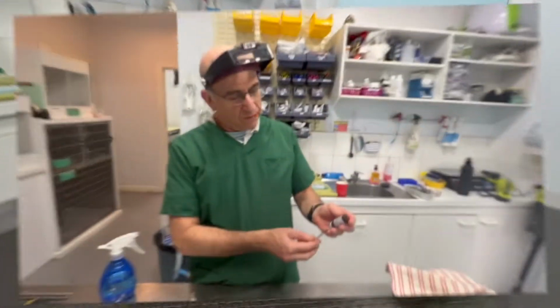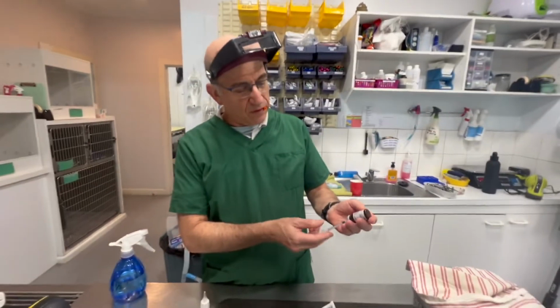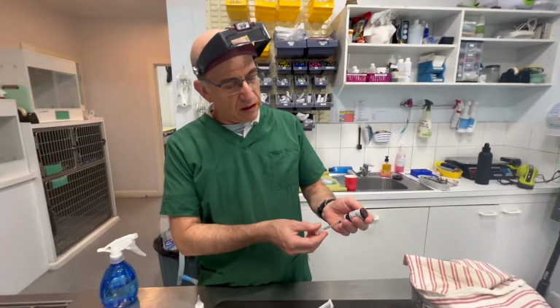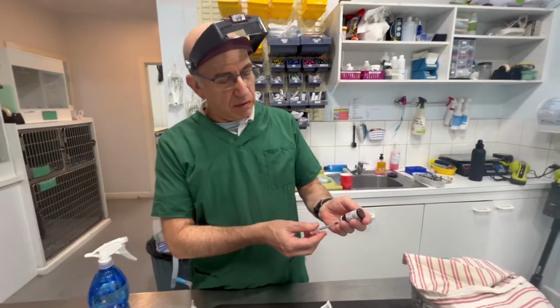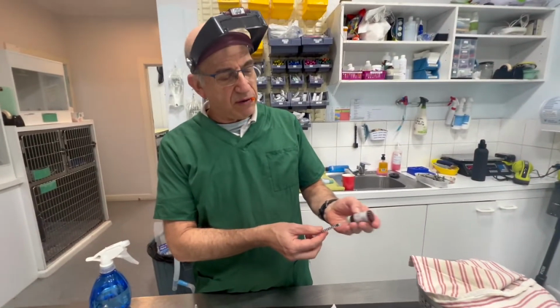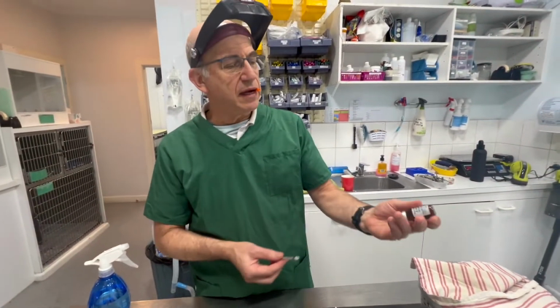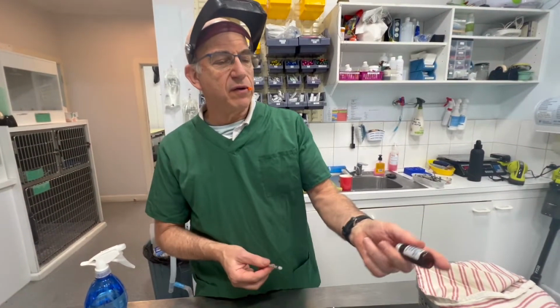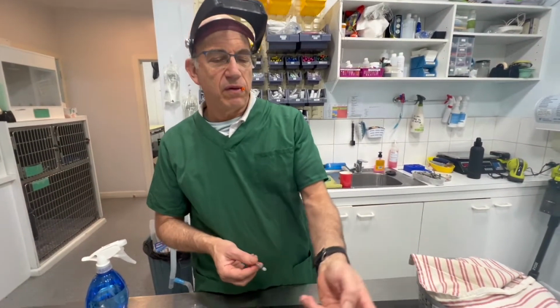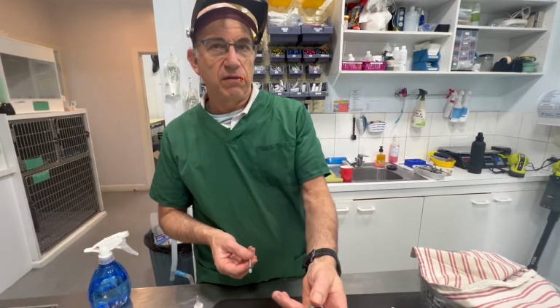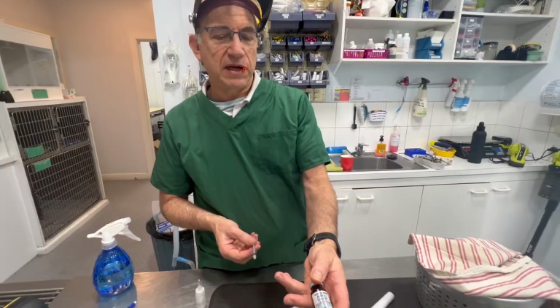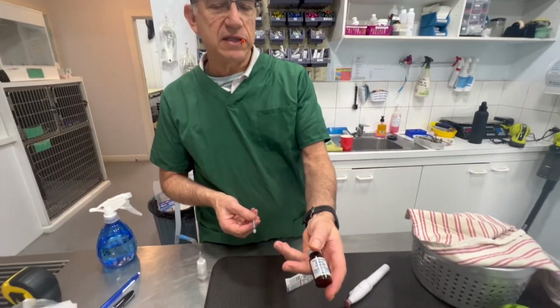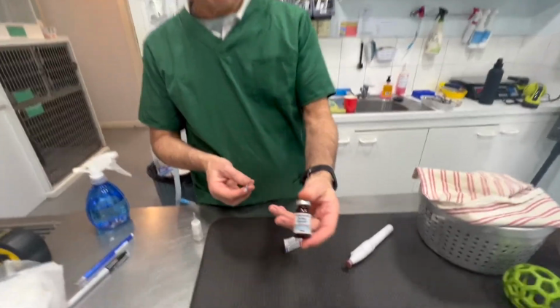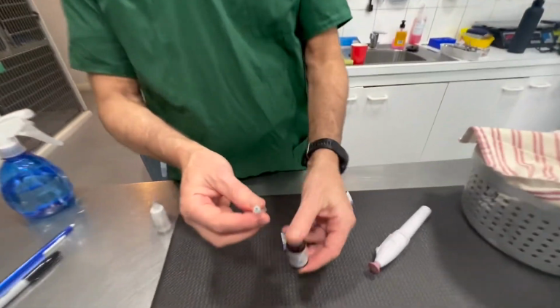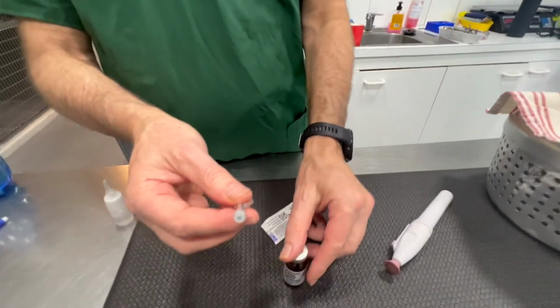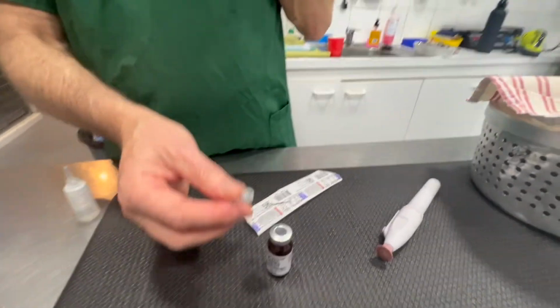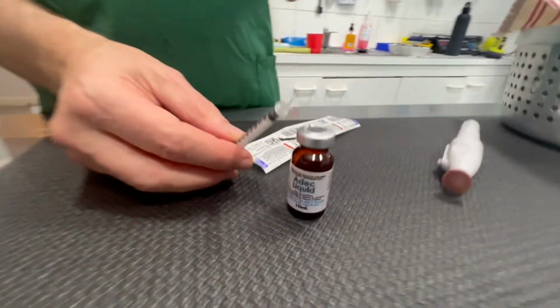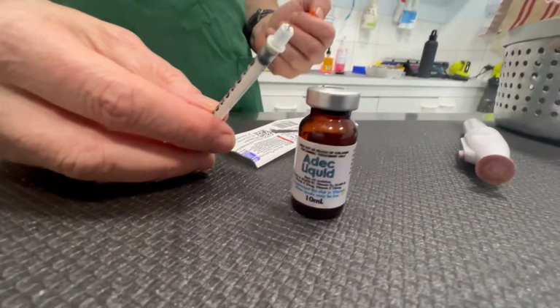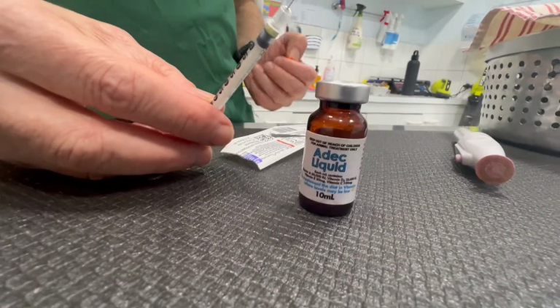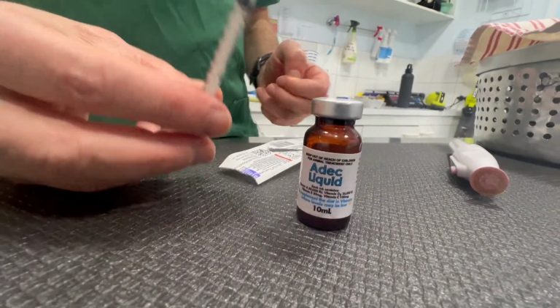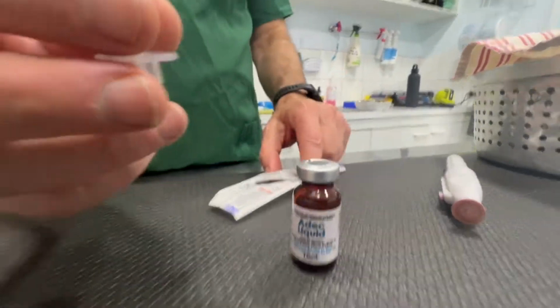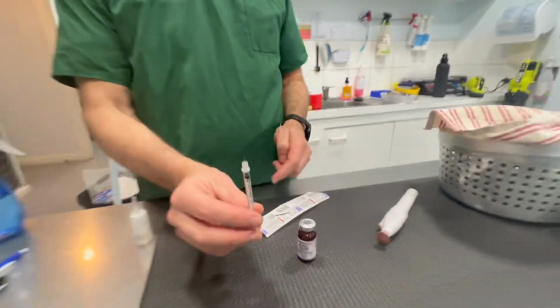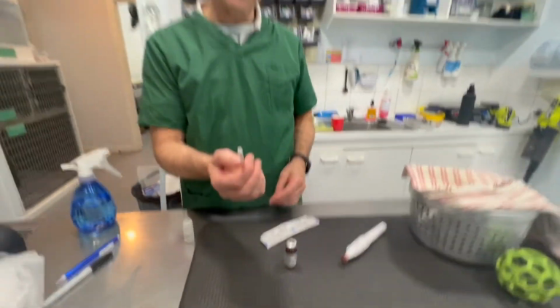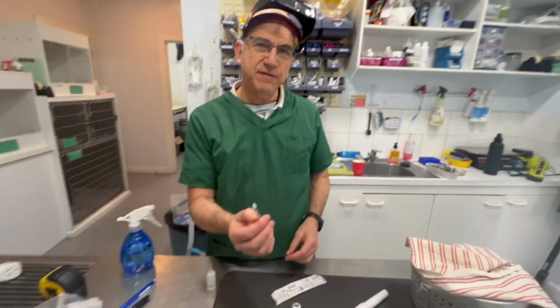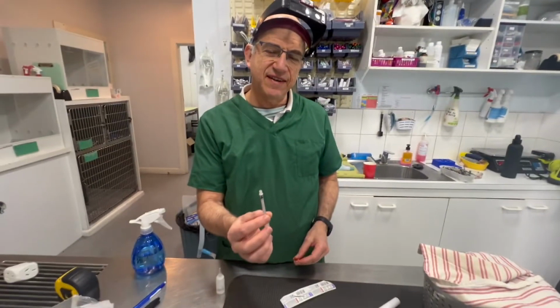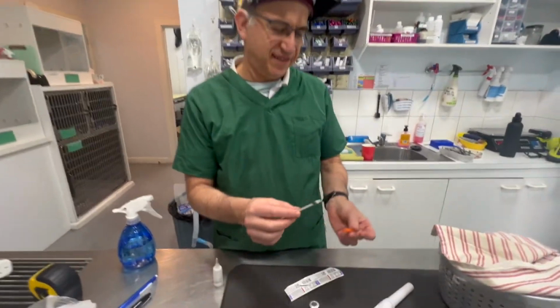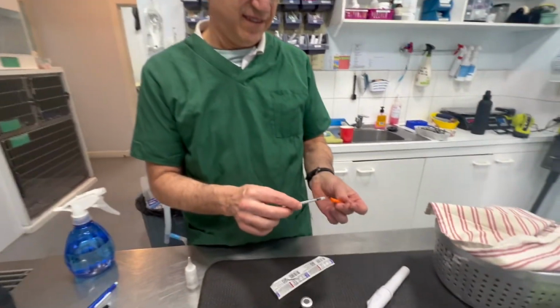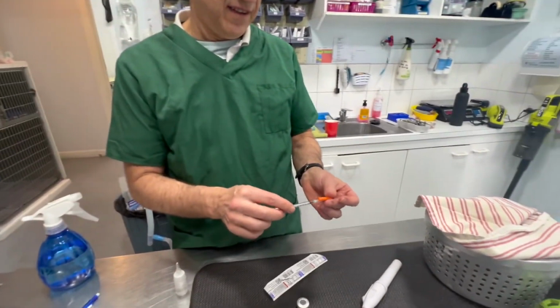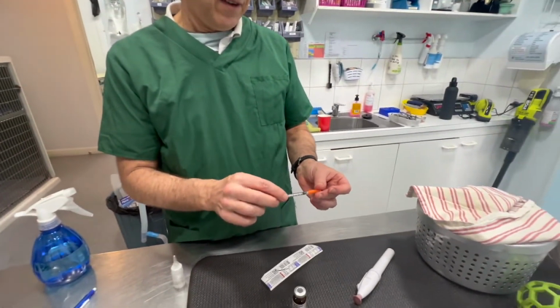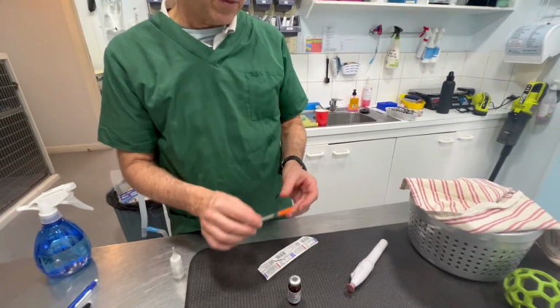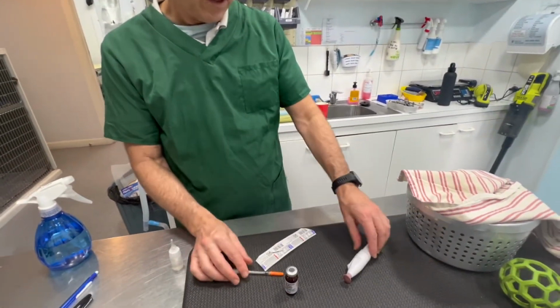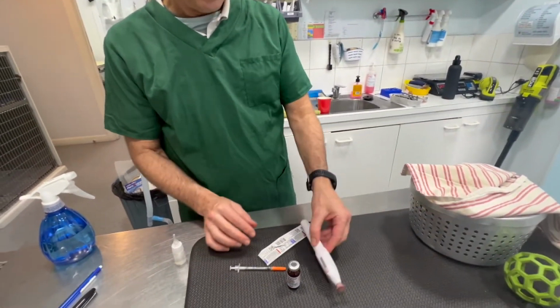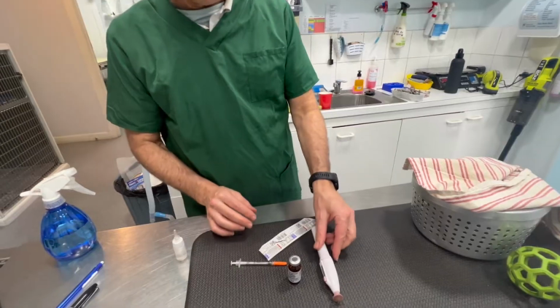Remember I said vitamin A can play a role? Vitamins A, D, E, C. This is a 30-gauge needle - one of the smallest needles you can get. You can barely even see the needle, it's really small.